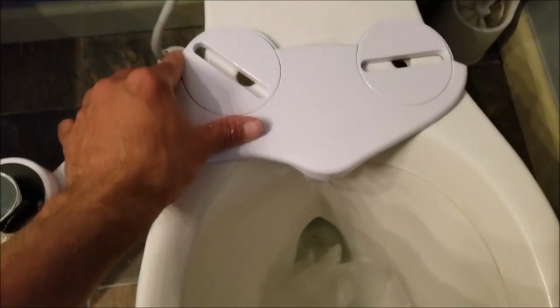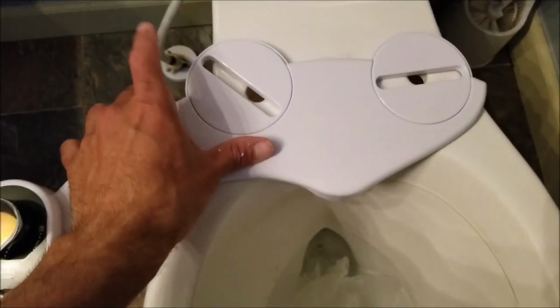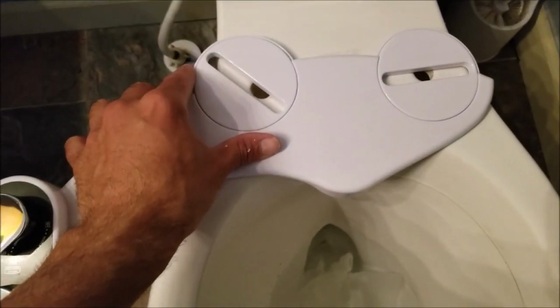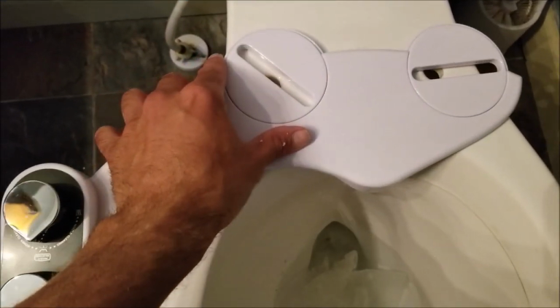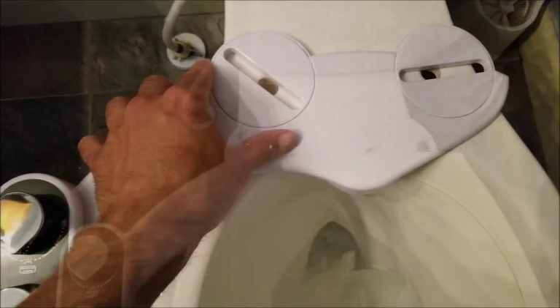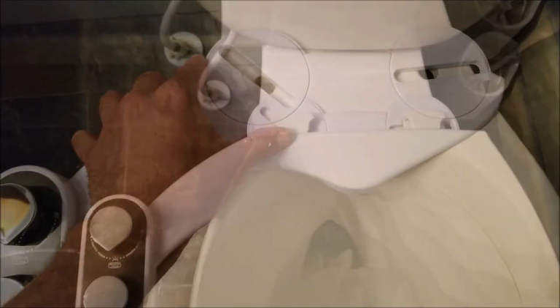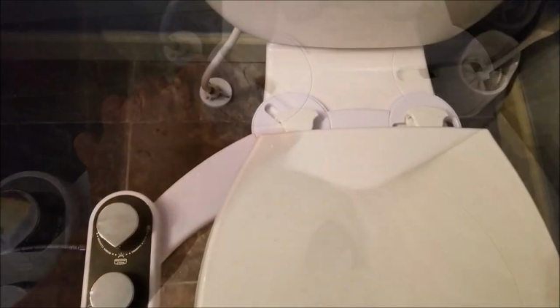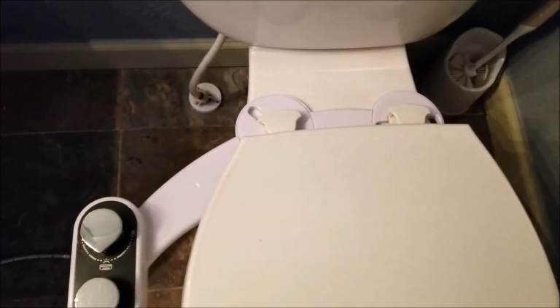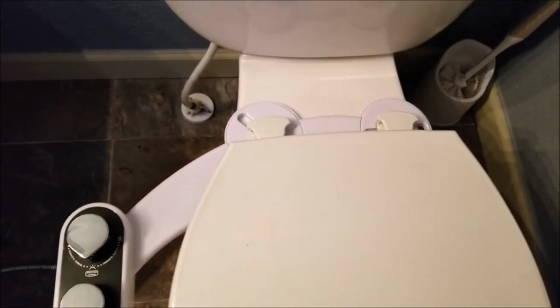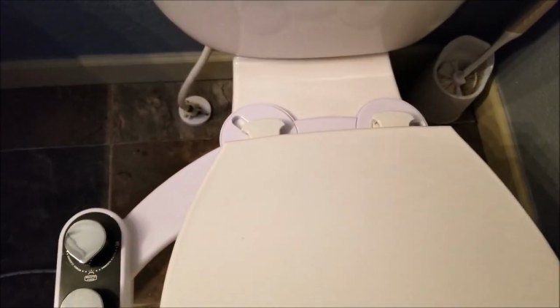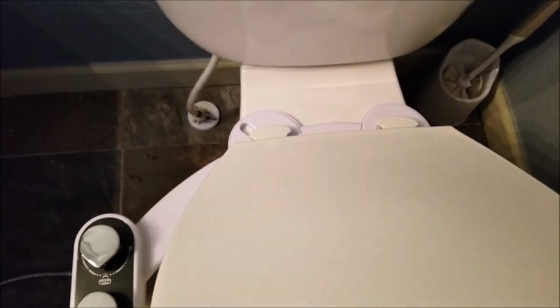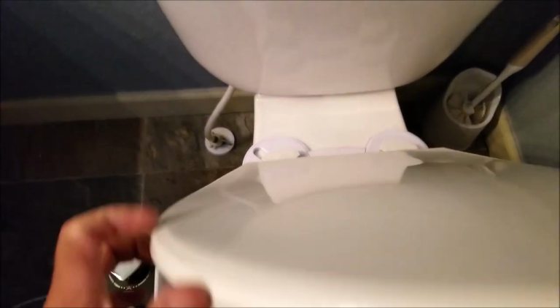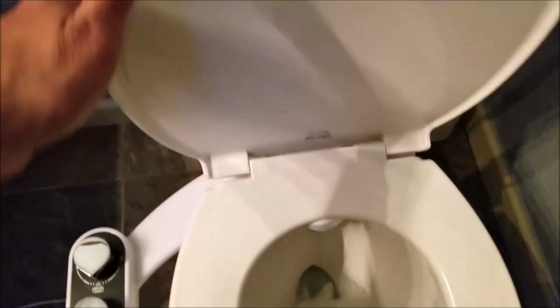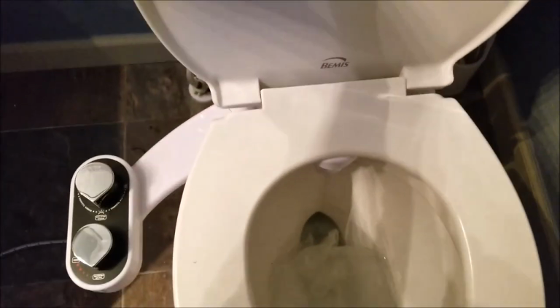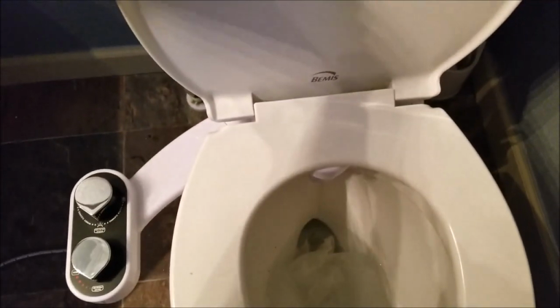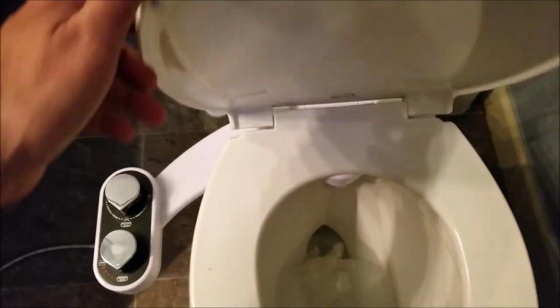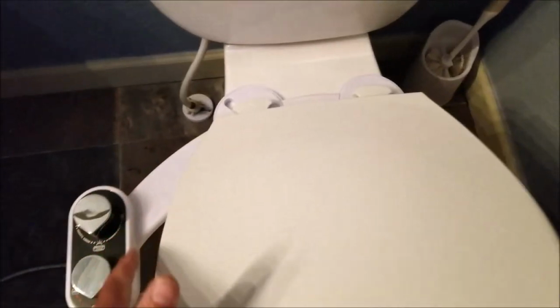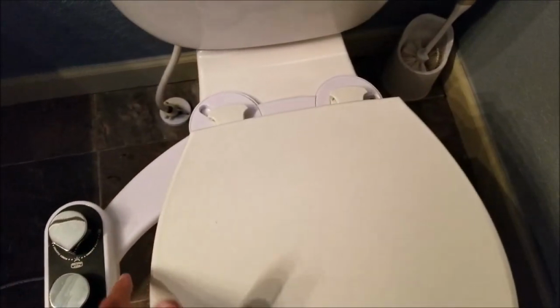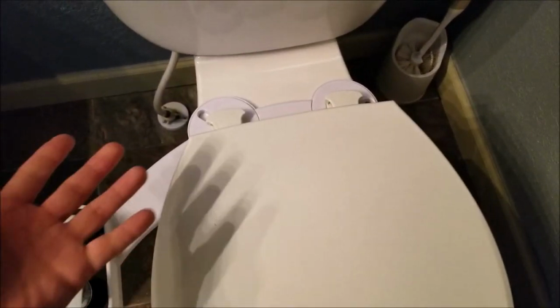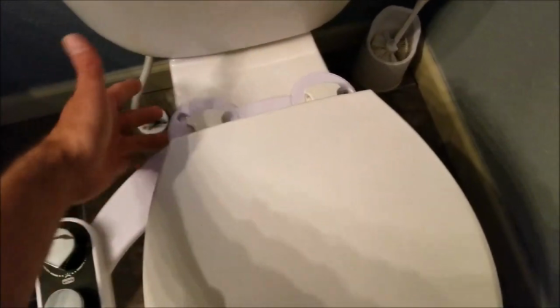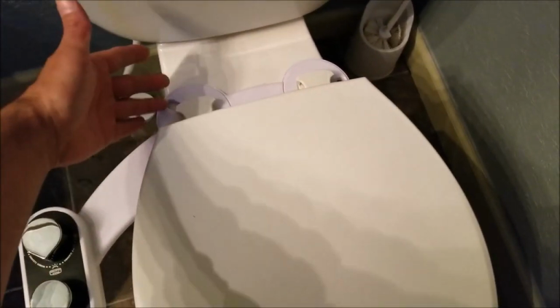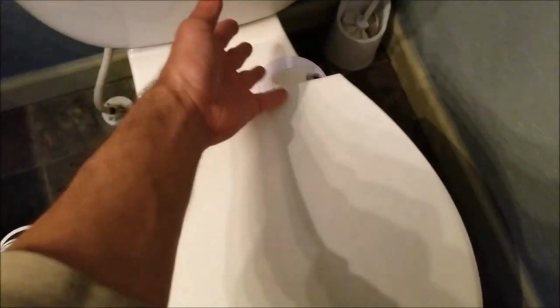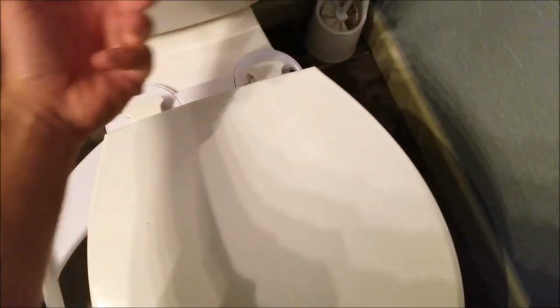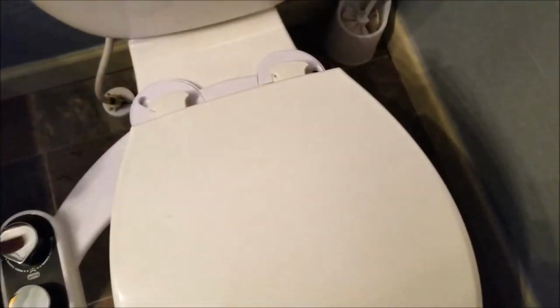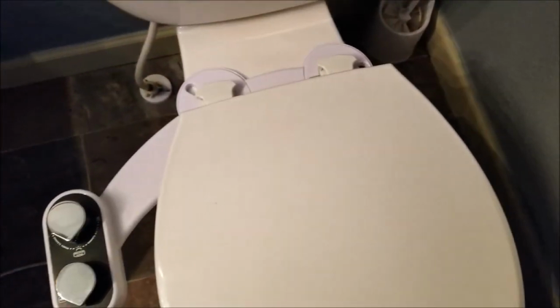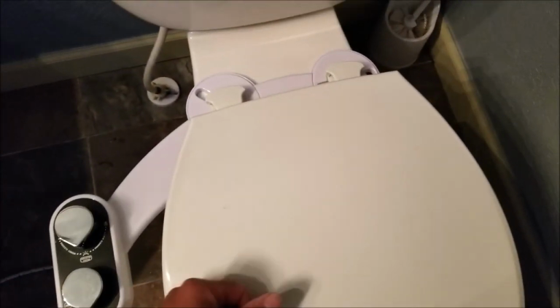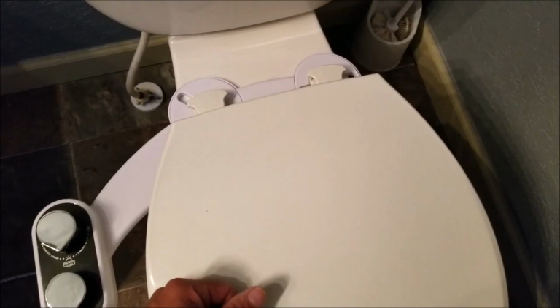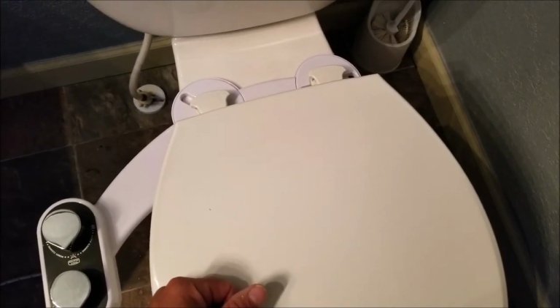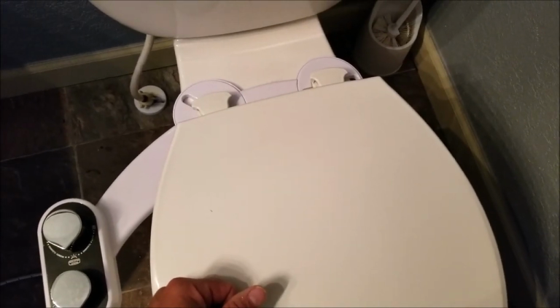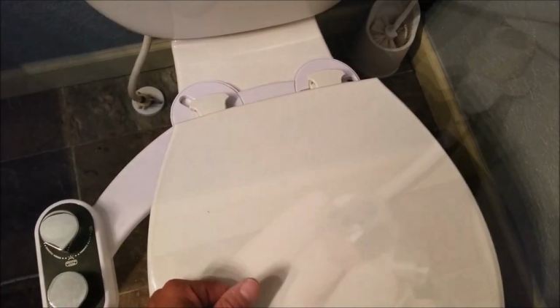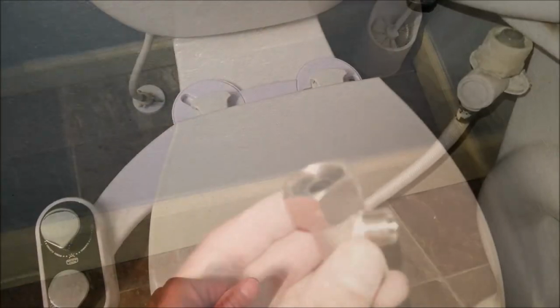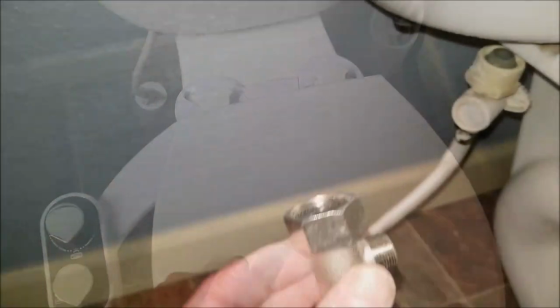Once you figure out where you want it located, it's time to reinstall the toilet seat — that will just install right on top of the bidet. You just run those bolts through the toilet seat and the bidet at the same time, and this will secure both of them to the toilet bowl. Now it's time to hook up the water connections.